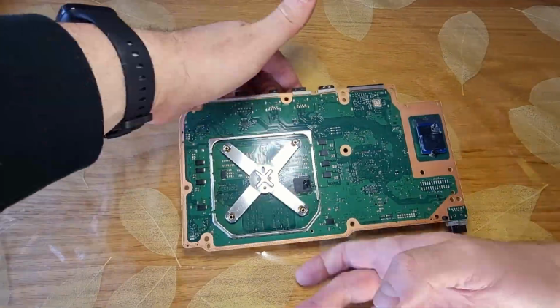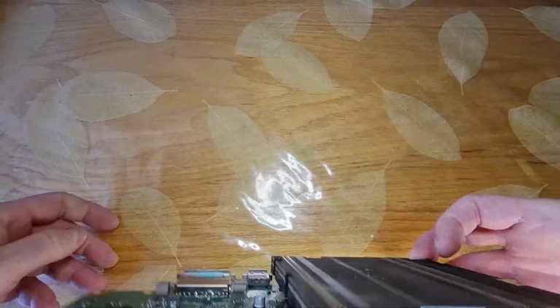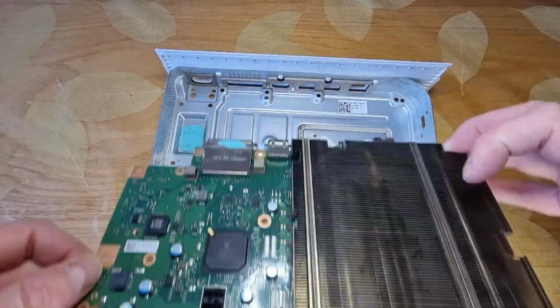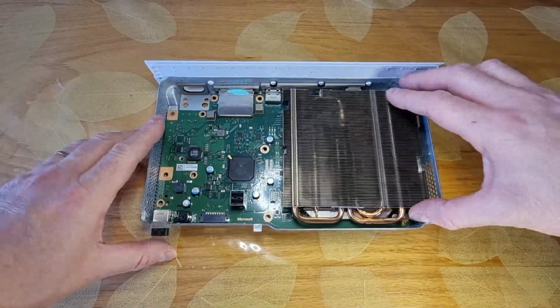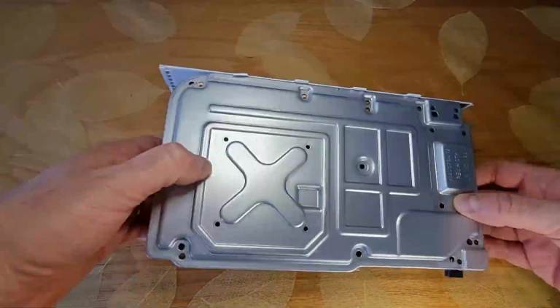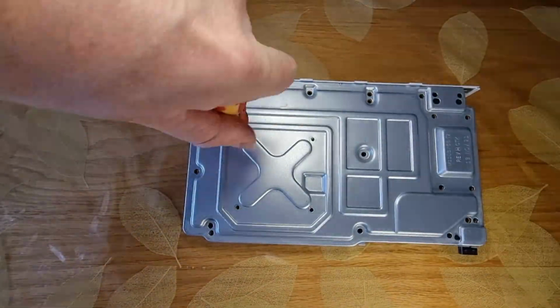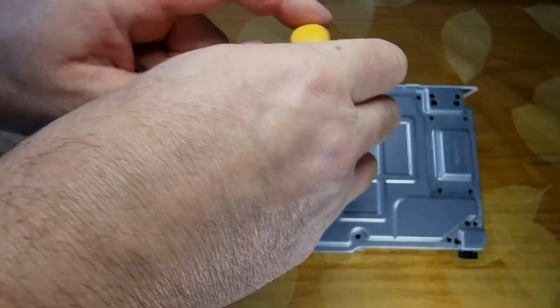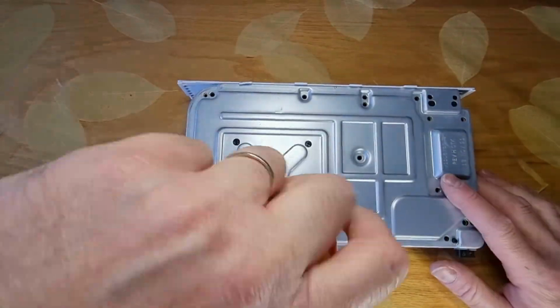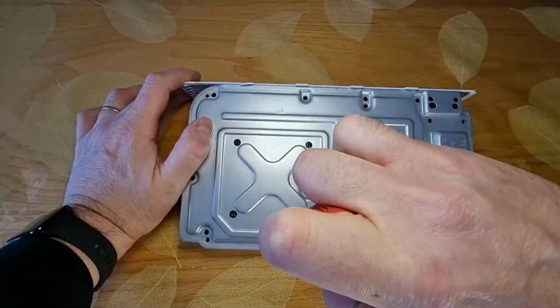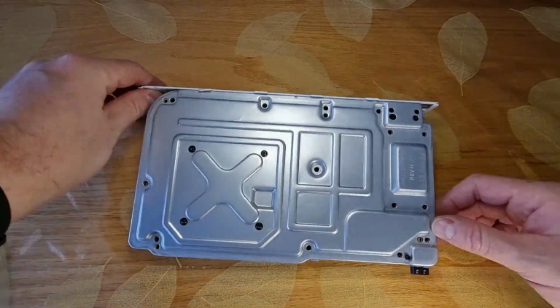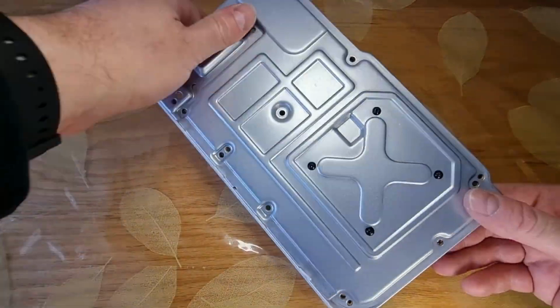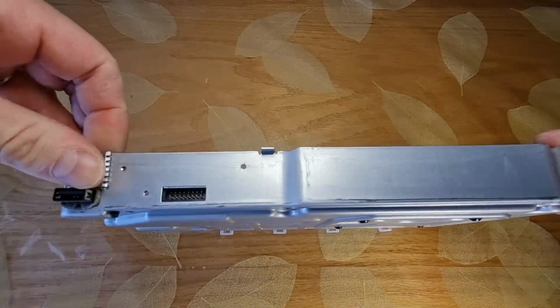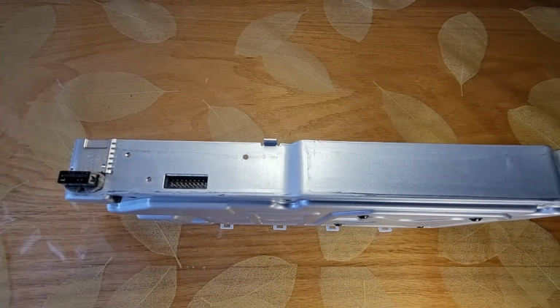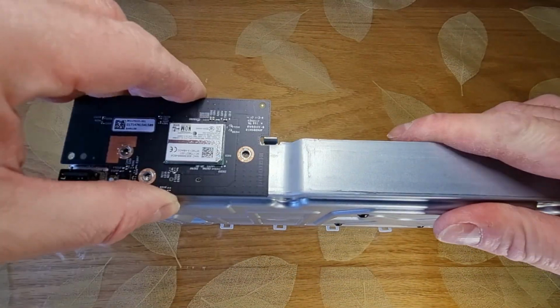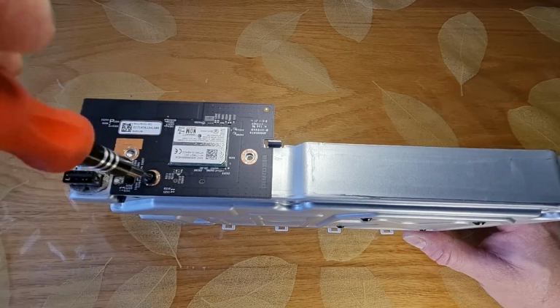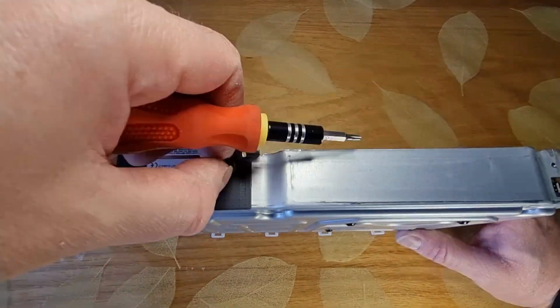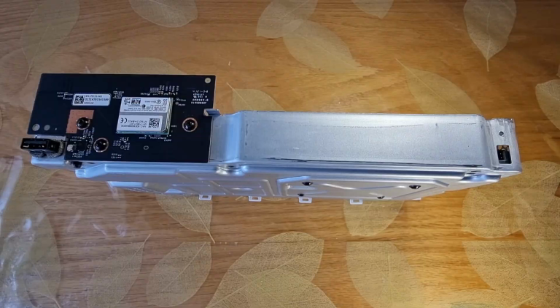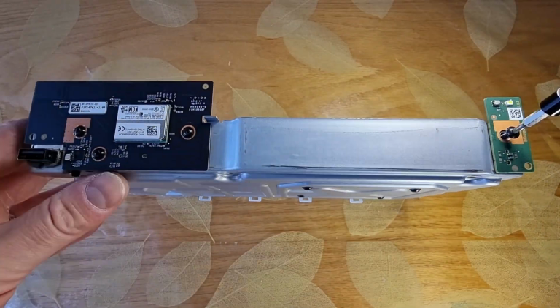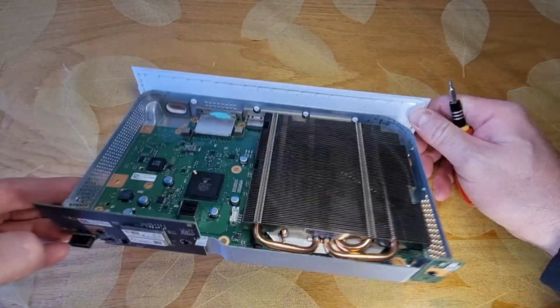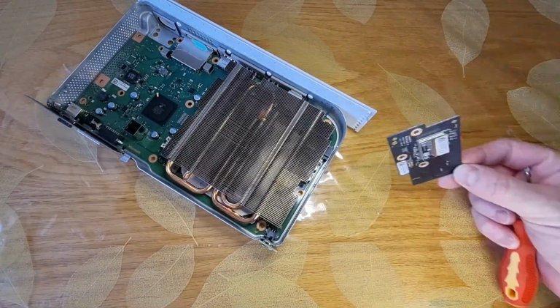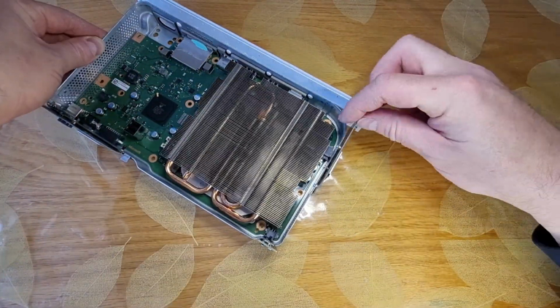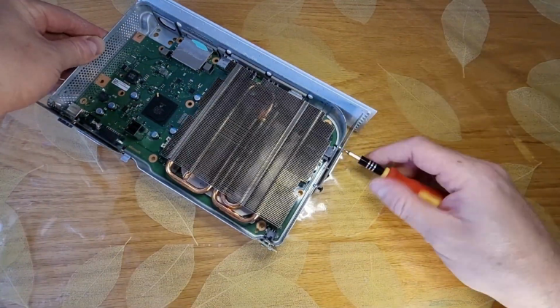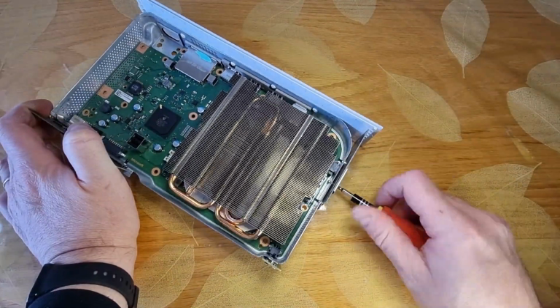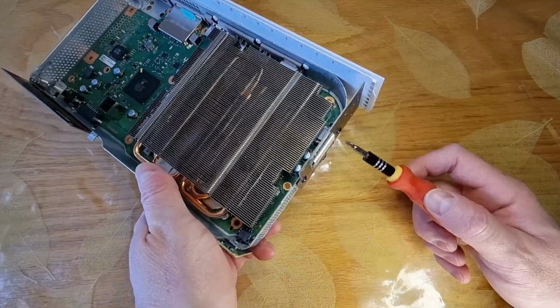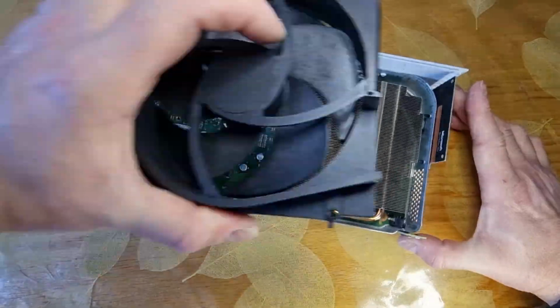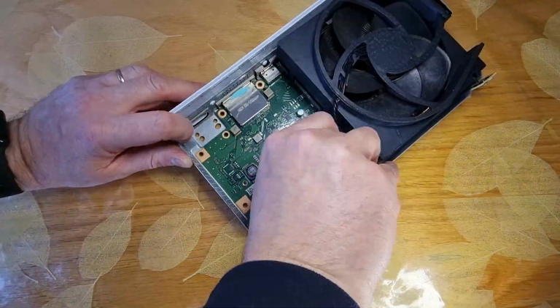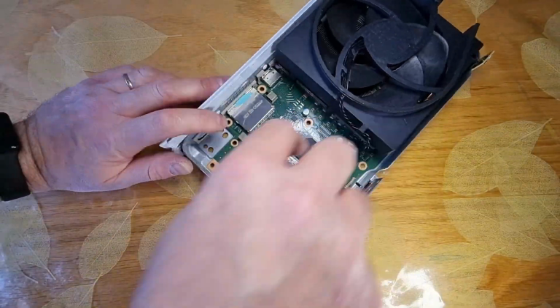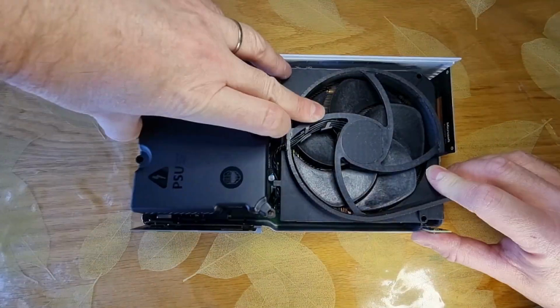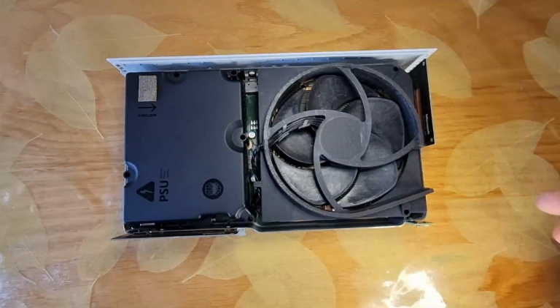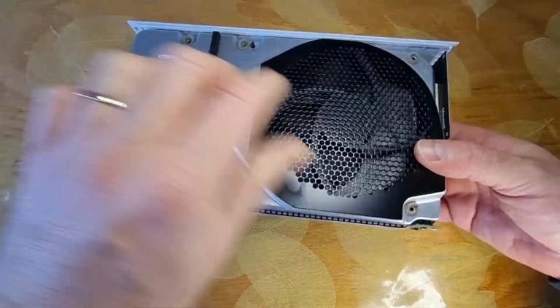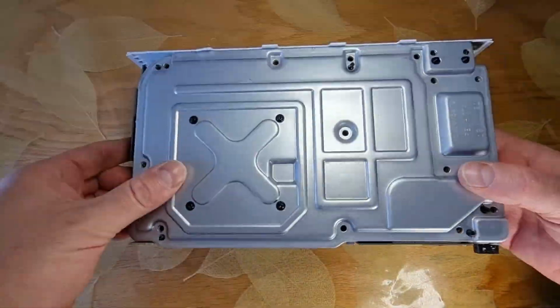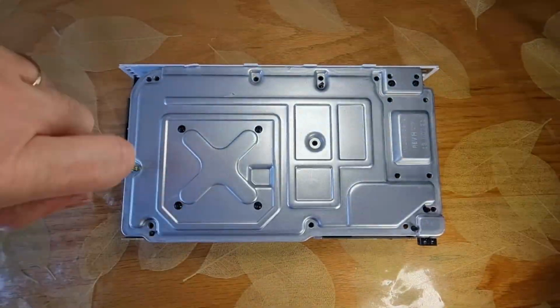These screws are a pain in the ass, but other than that the process is pretty easy to perform. If you have a tip on how to make a one terabyte NVMe drive work with this console, do a mitzvah and write it in the comments section. Stay in school, kids.